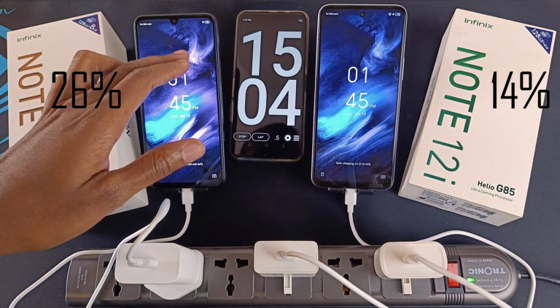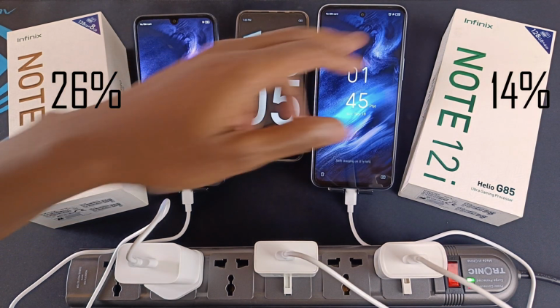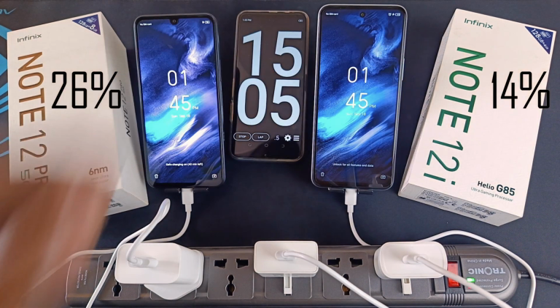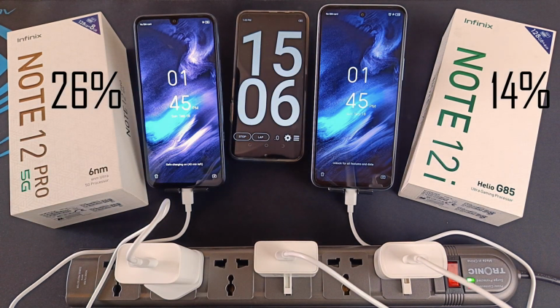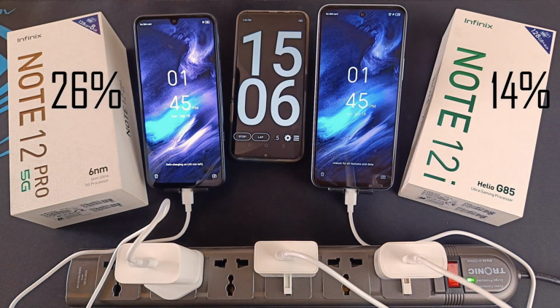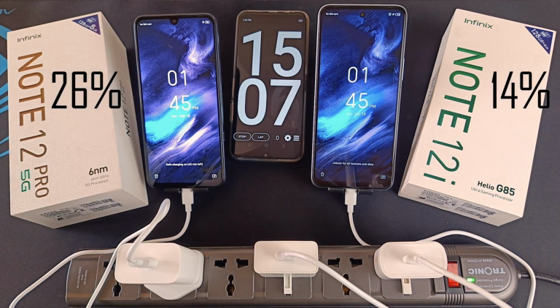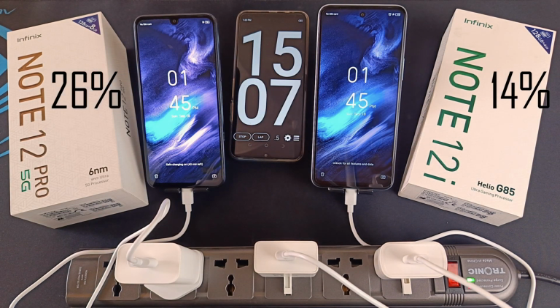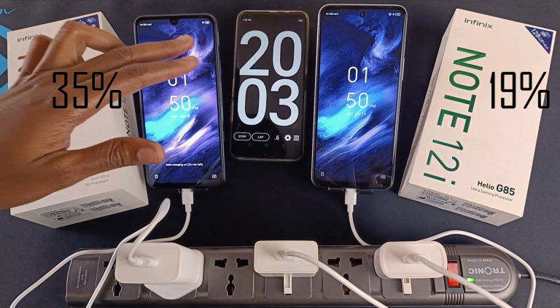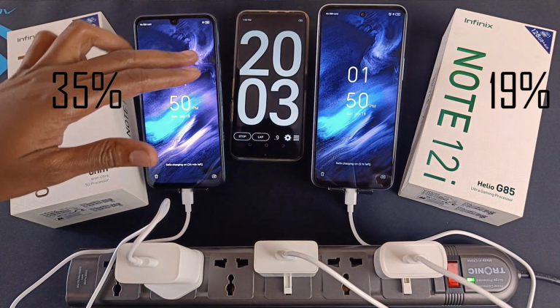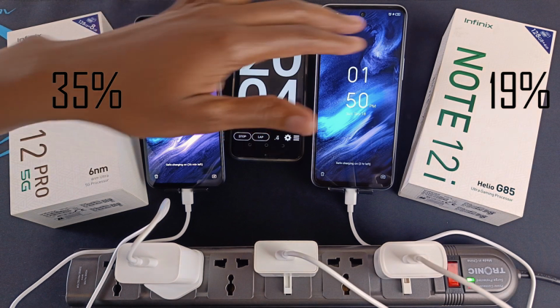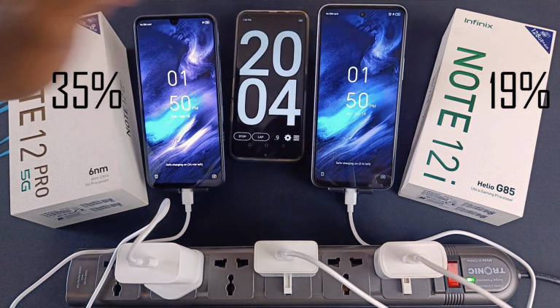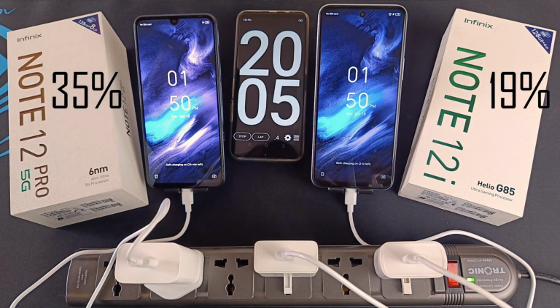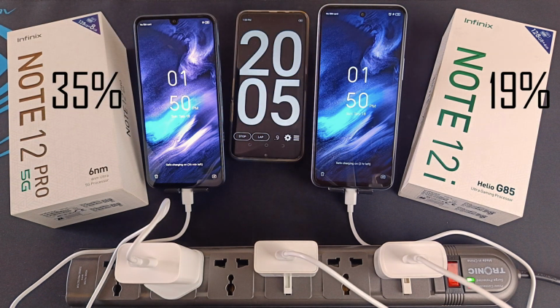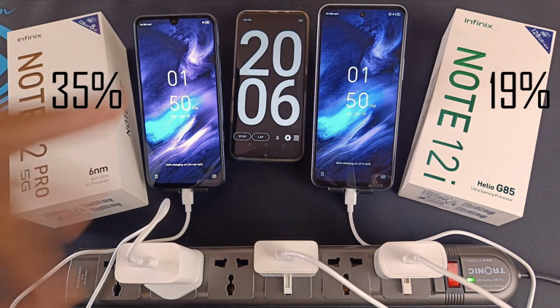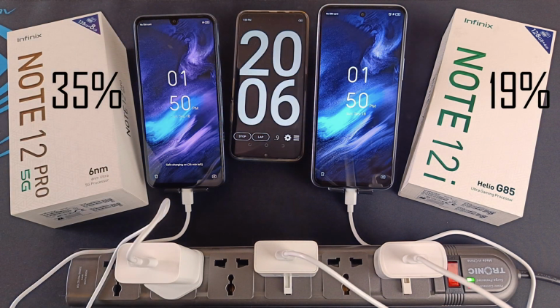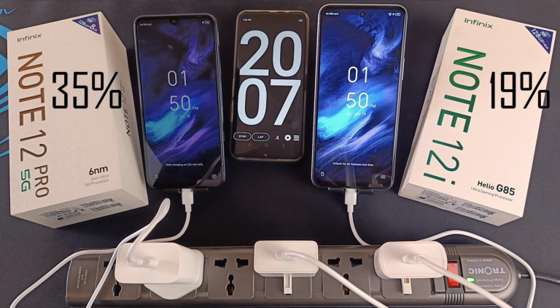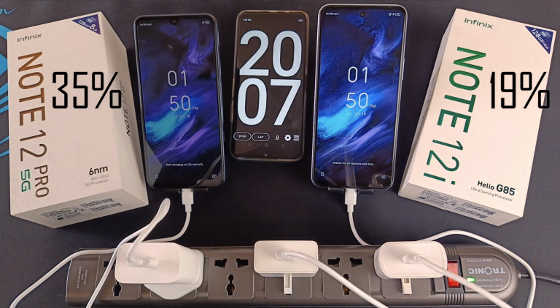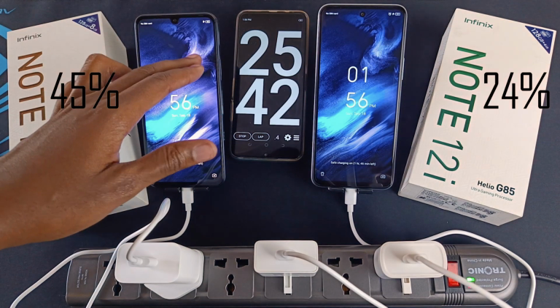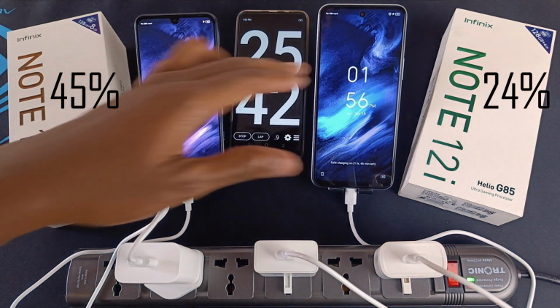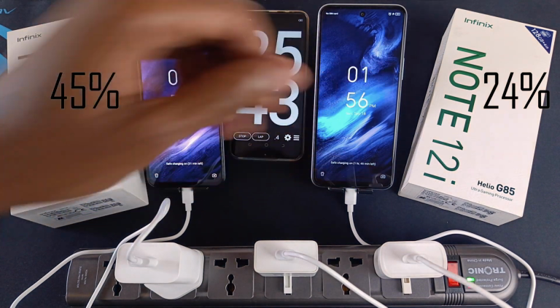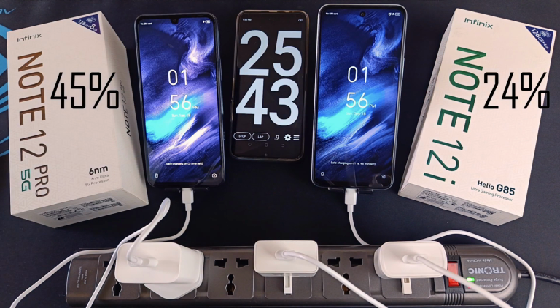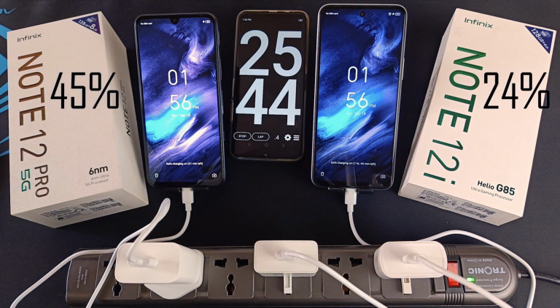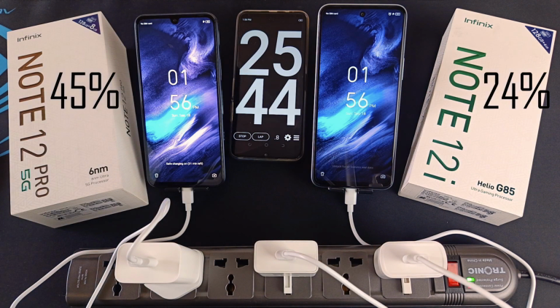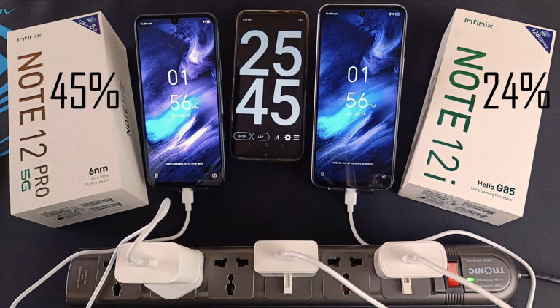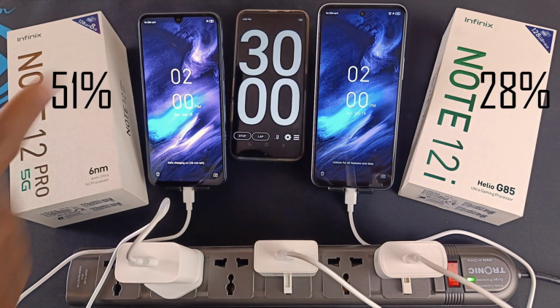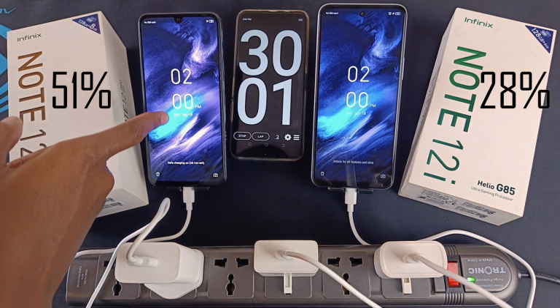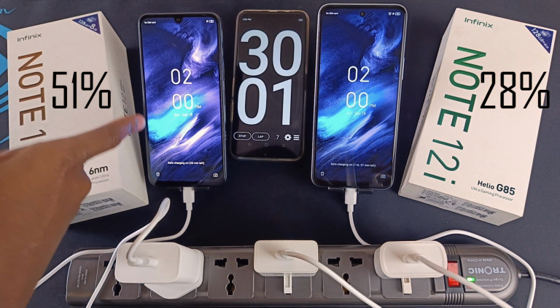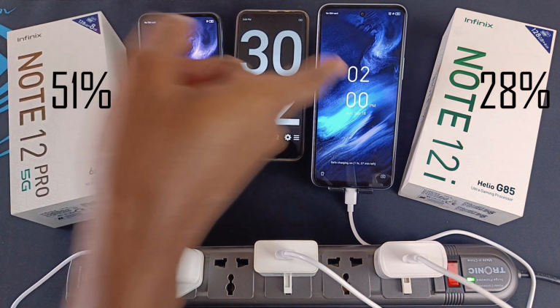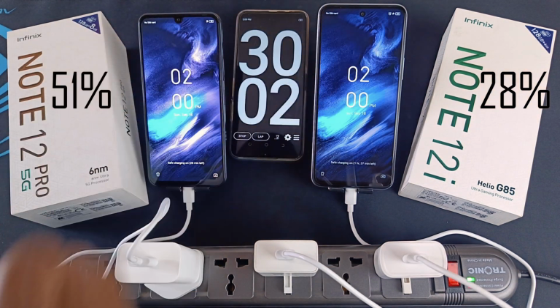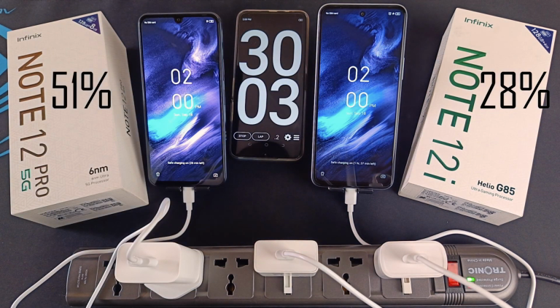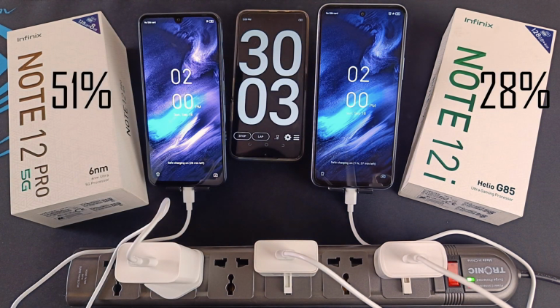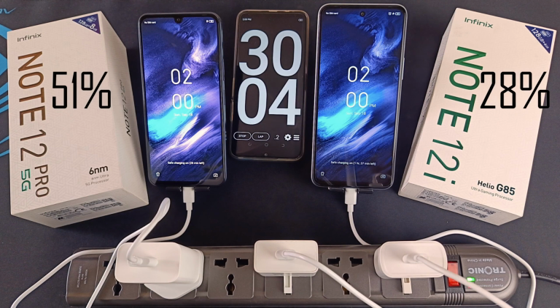At 15 minutes: 26% on the Pro 5G and 14% on the Note 12i. At 20 minutes: 35% and 19%. At 25 minutes: 45% and 24%. After 30 minutes: 51% on the Pro 5G and 28% on the Note 12i.